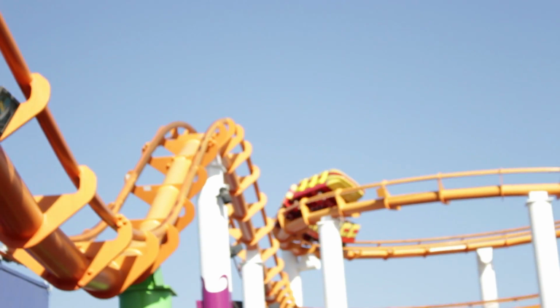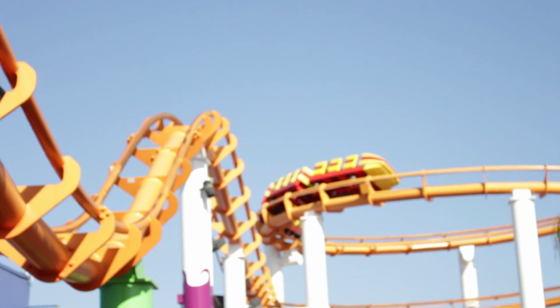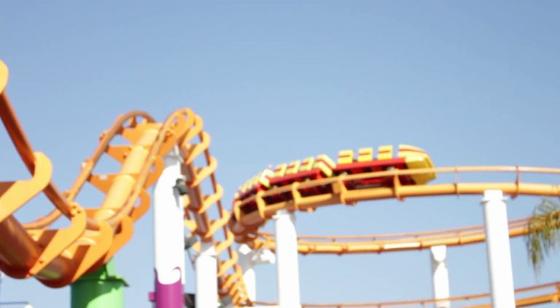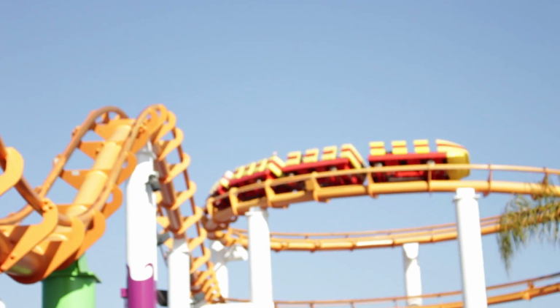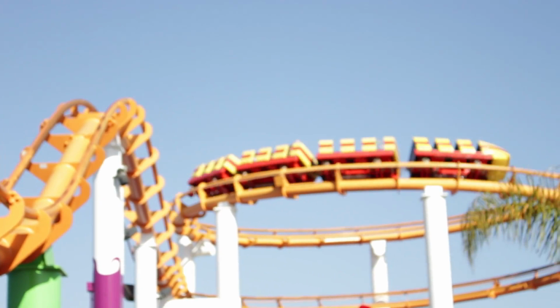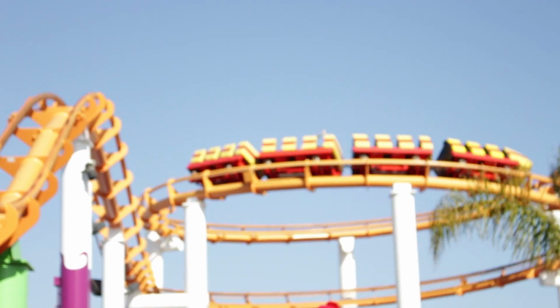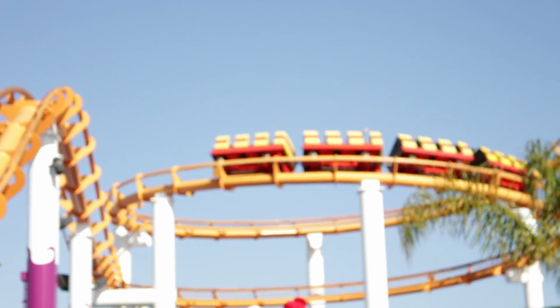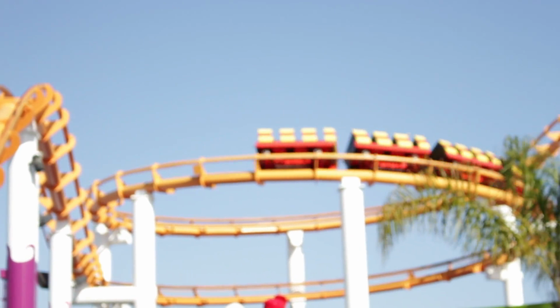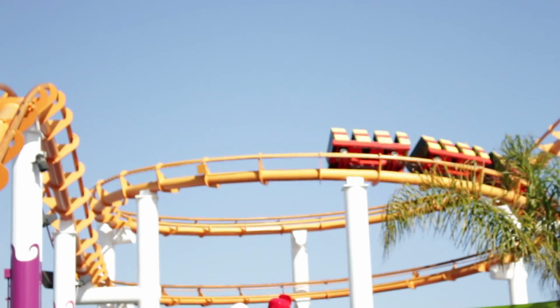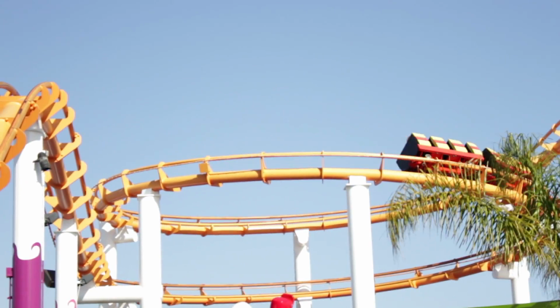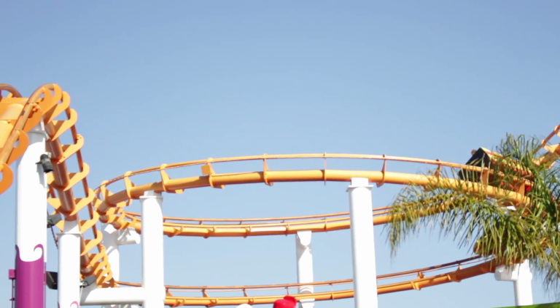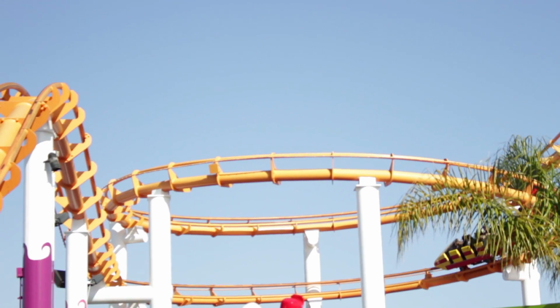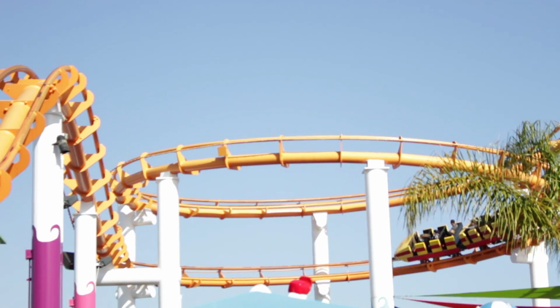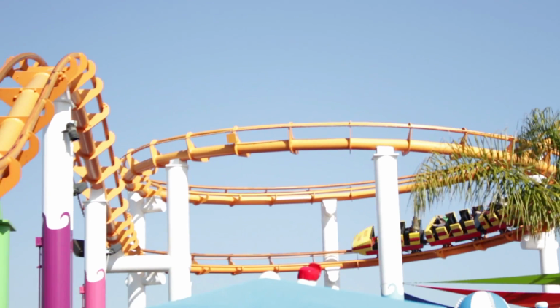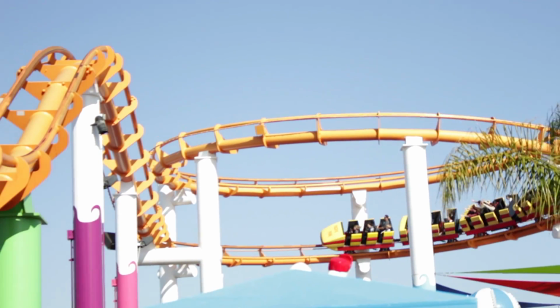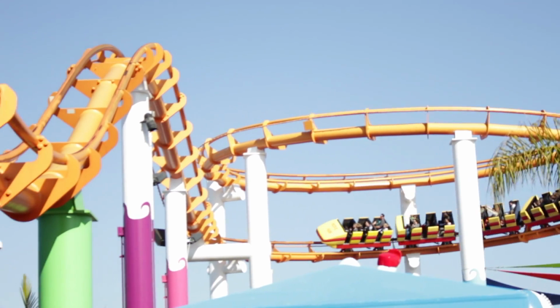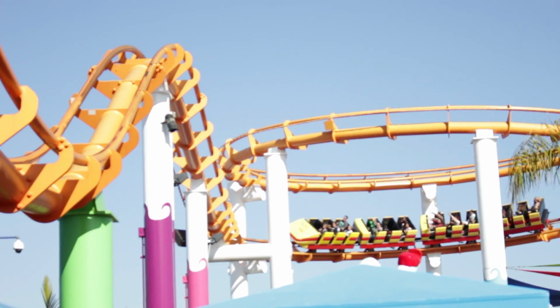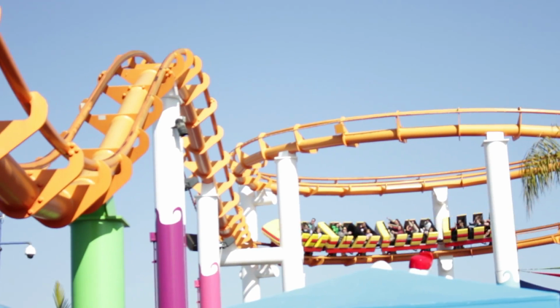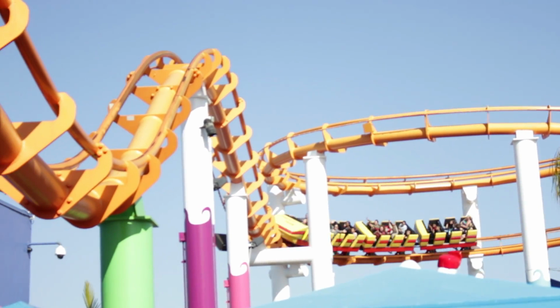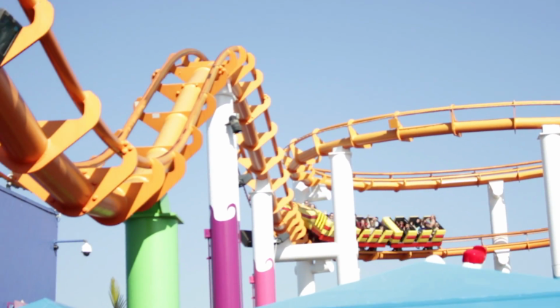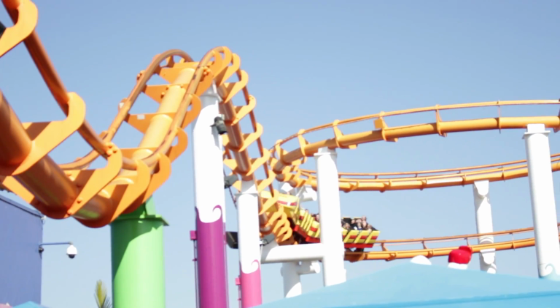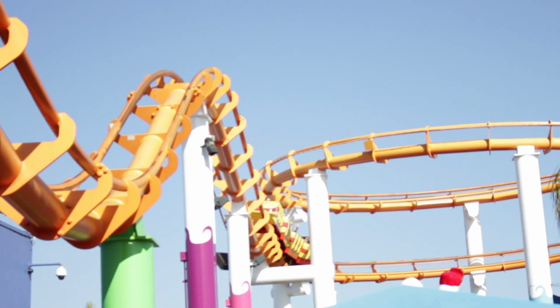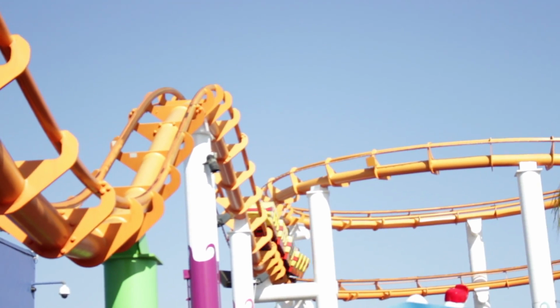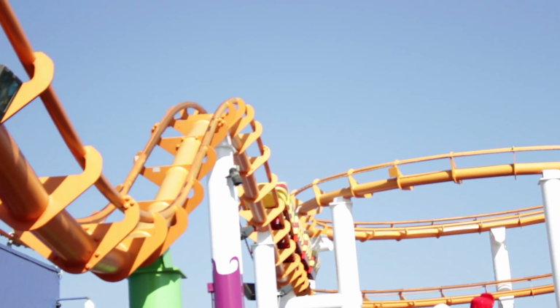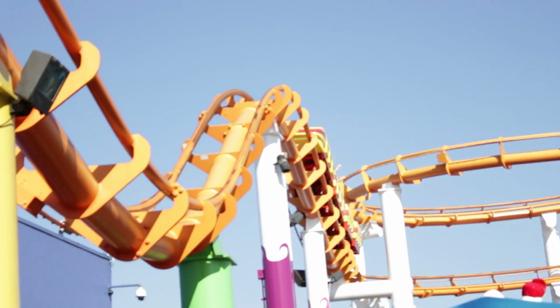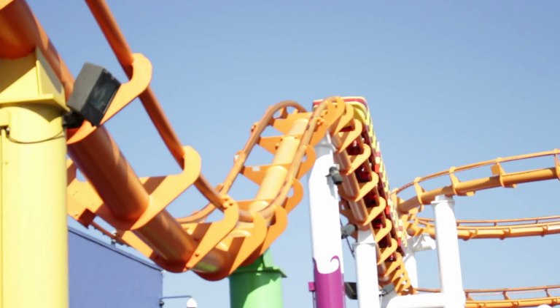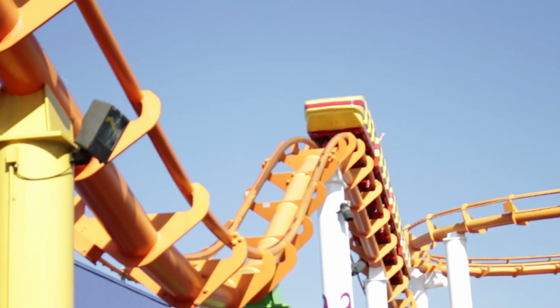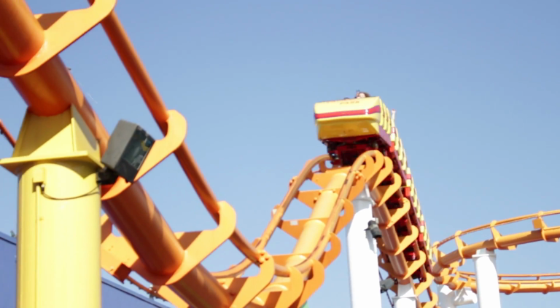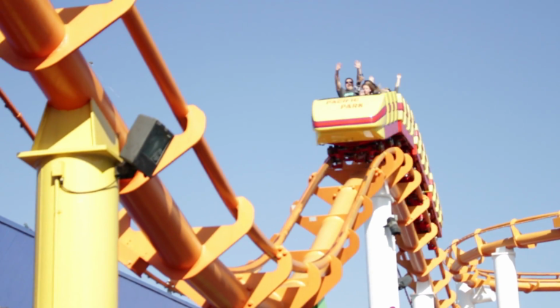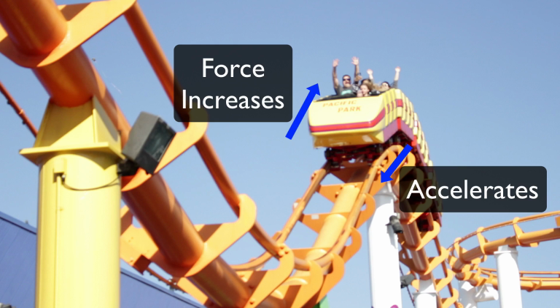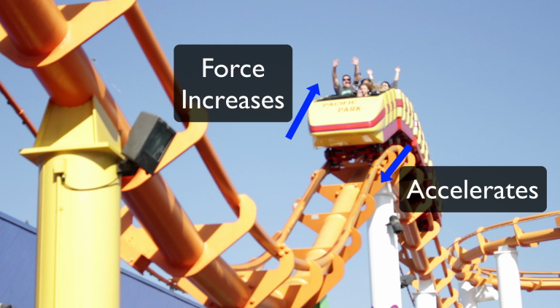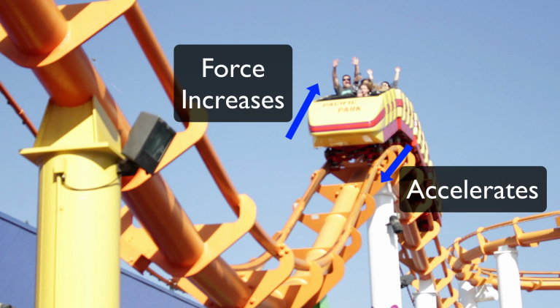But what makes roller coasters dangerous? When the coaster accelerates, the force increases. So if the strap and handle wasn't there, the force would make you fly off. Literally!